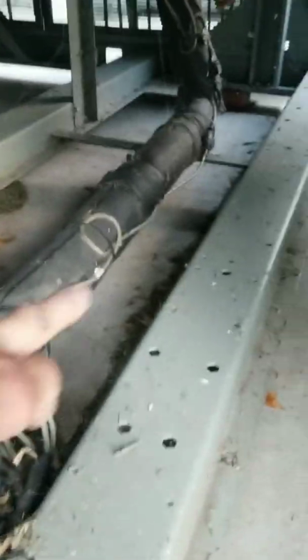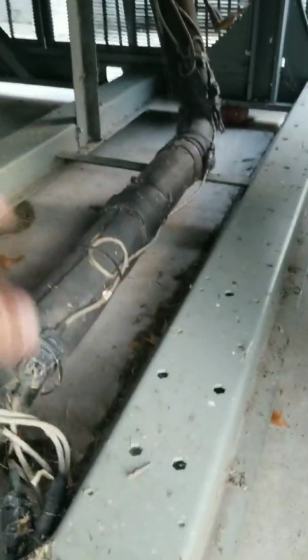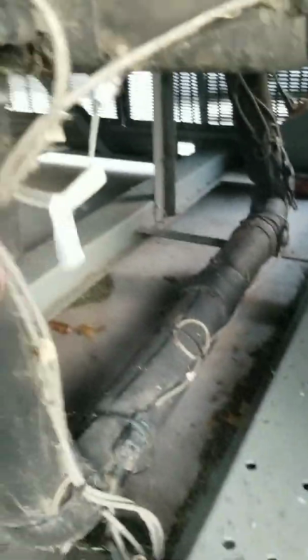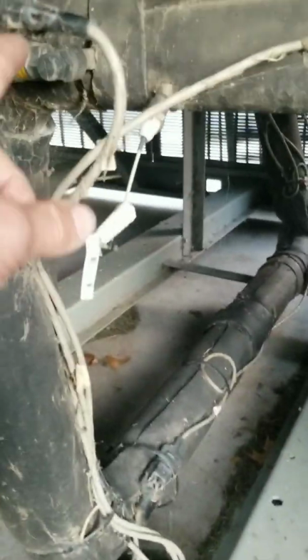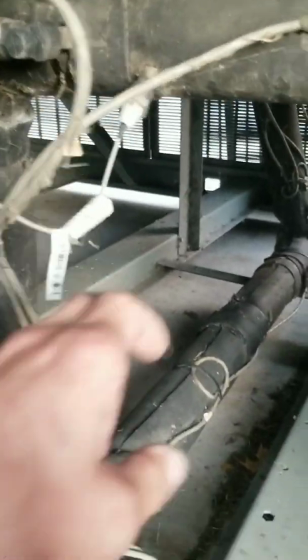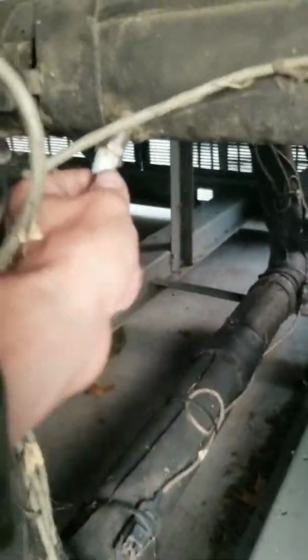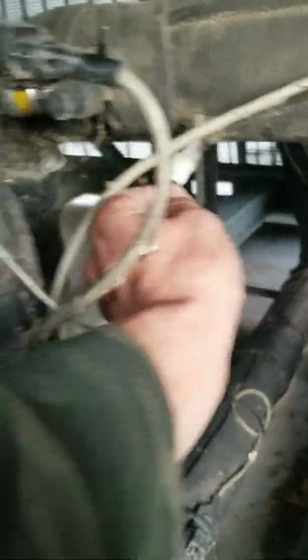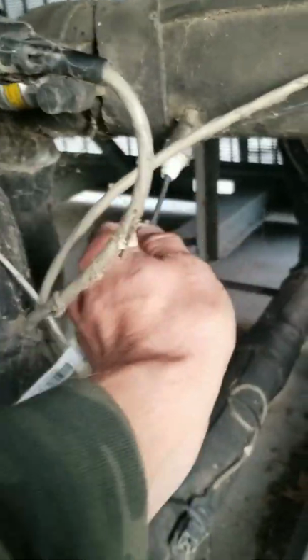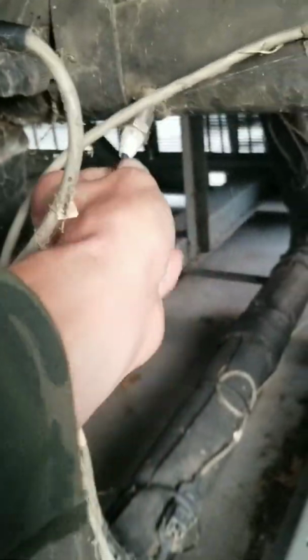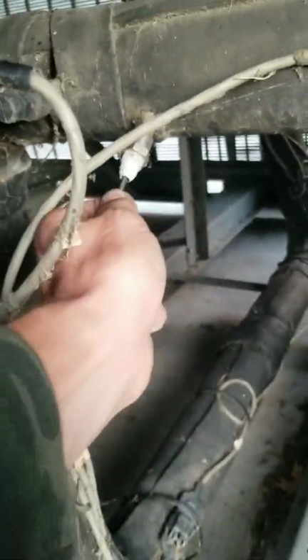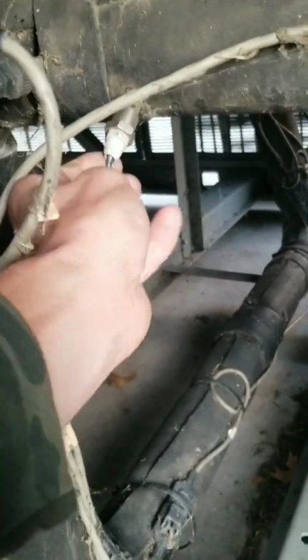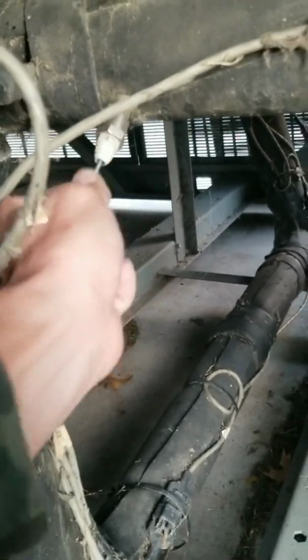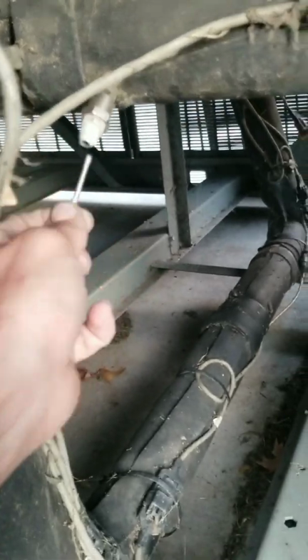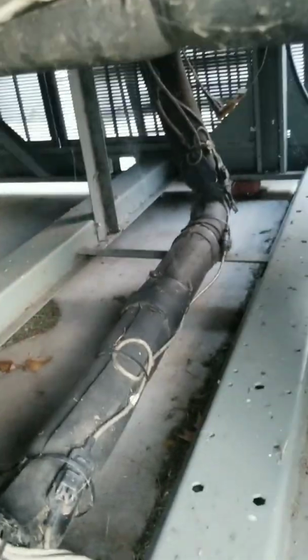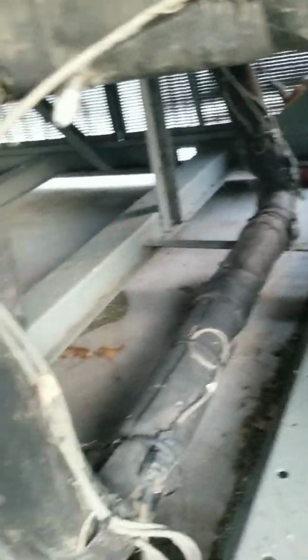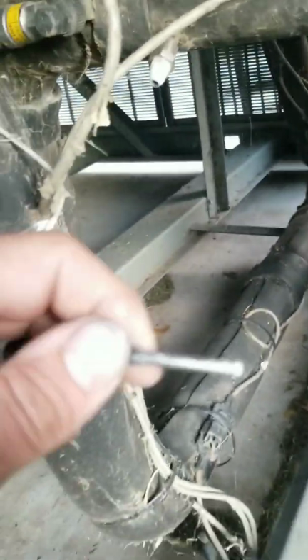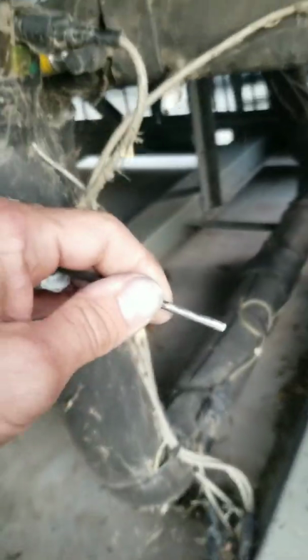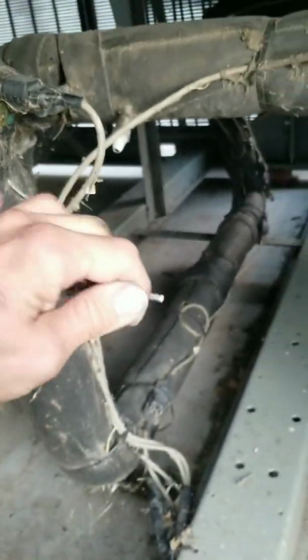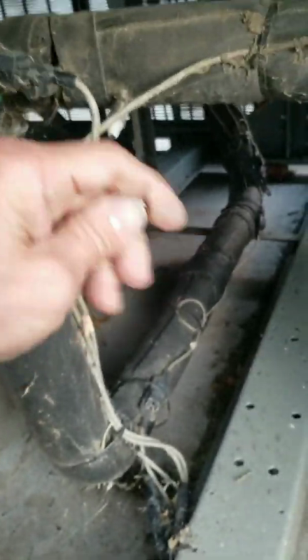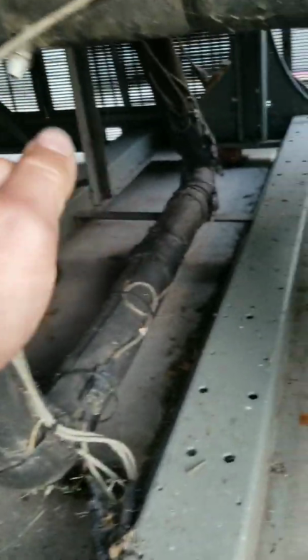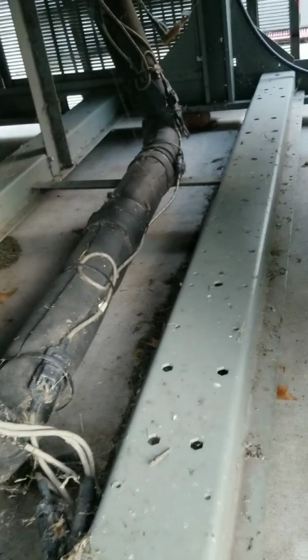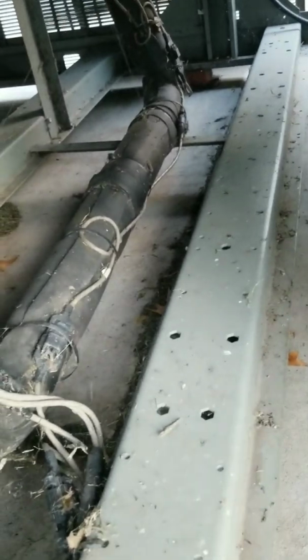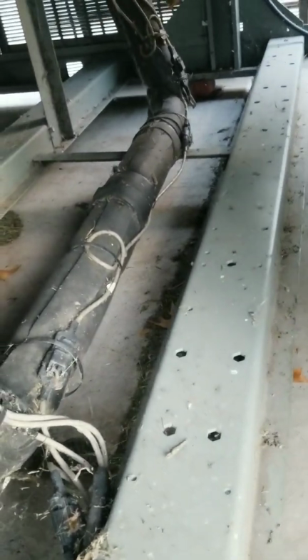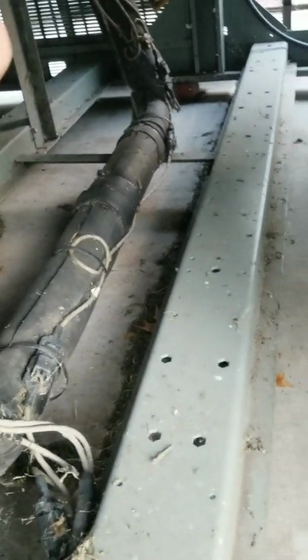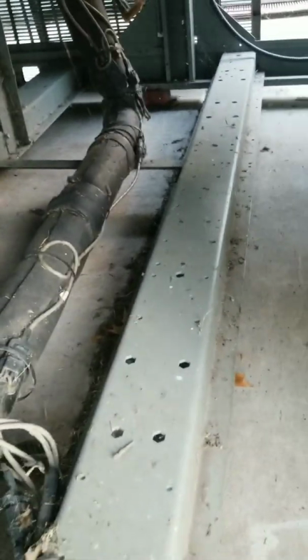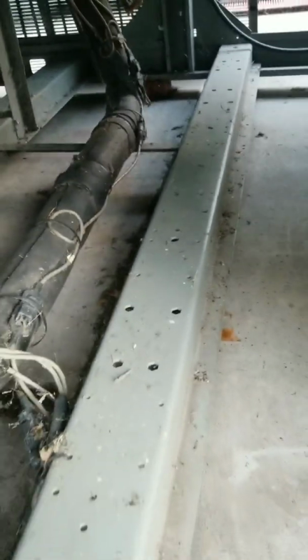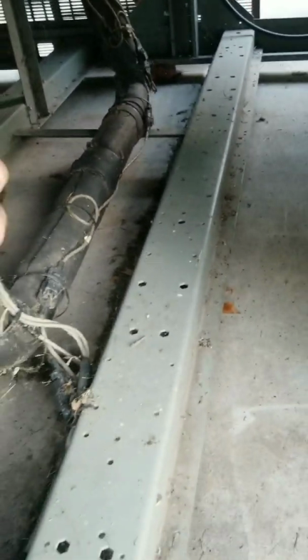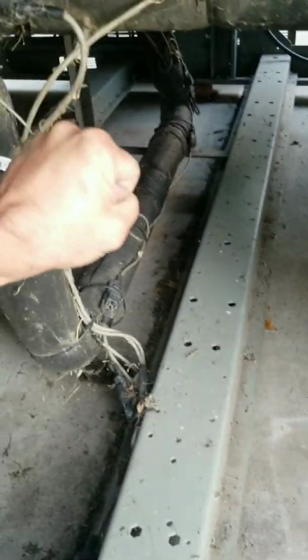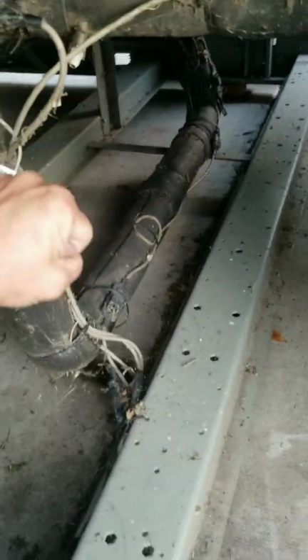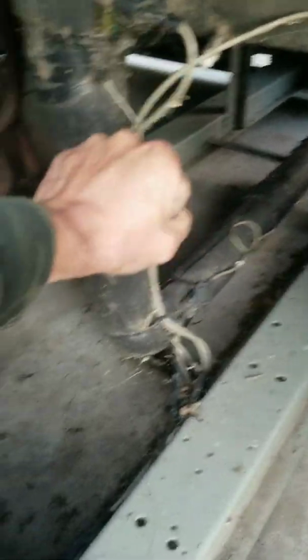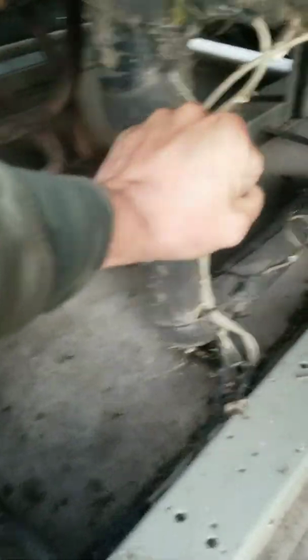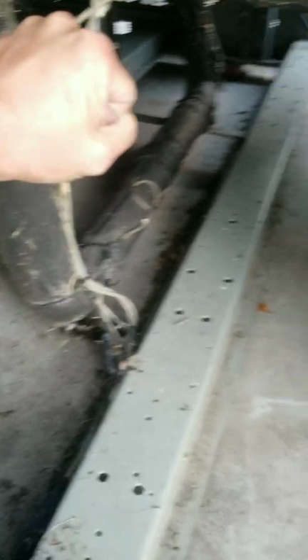That's my stage one — that's what made me think this was stage one, but it's not, because it goes right here to stage two. So there's our sensing bulb. Let's see if I can warm it up and see what it does.